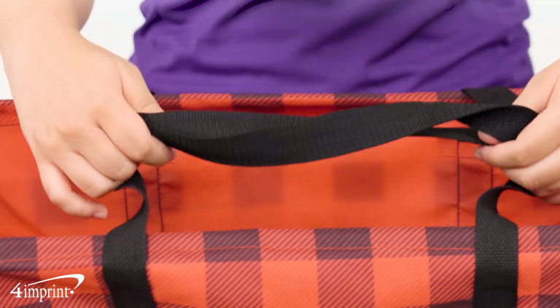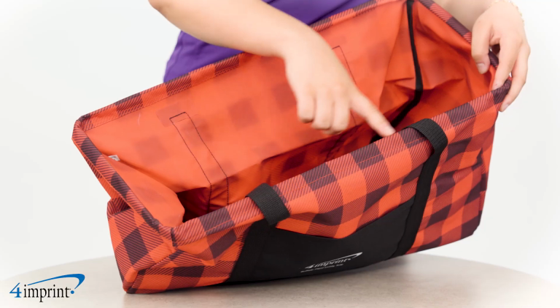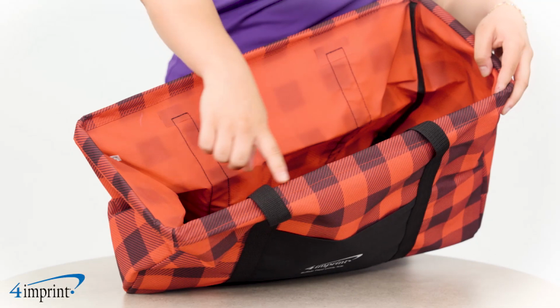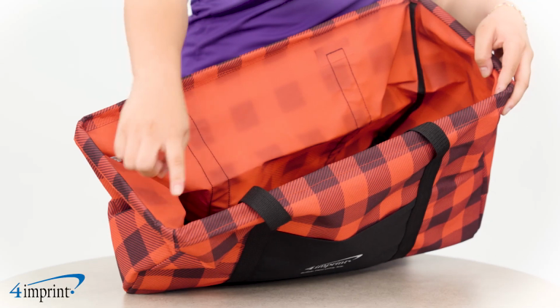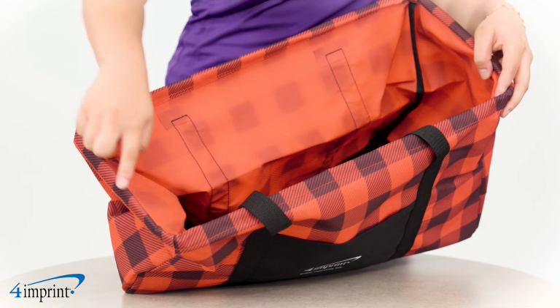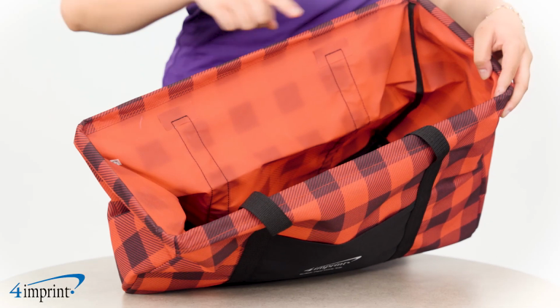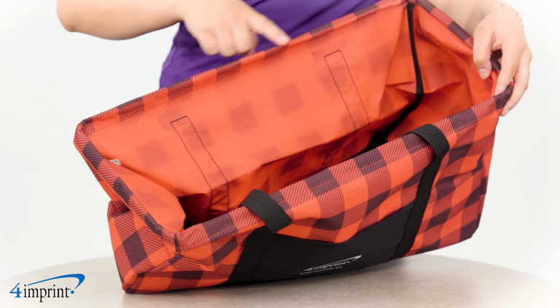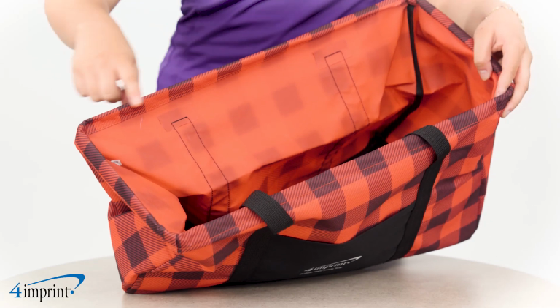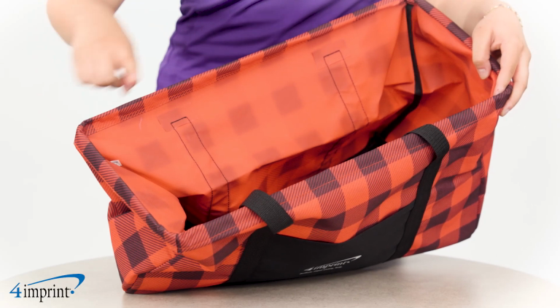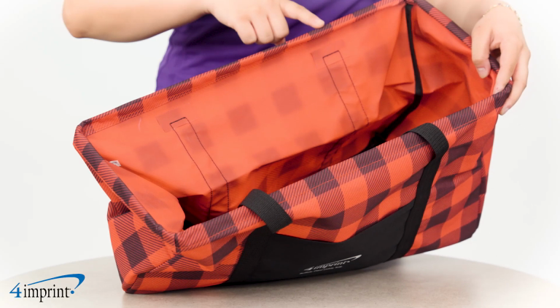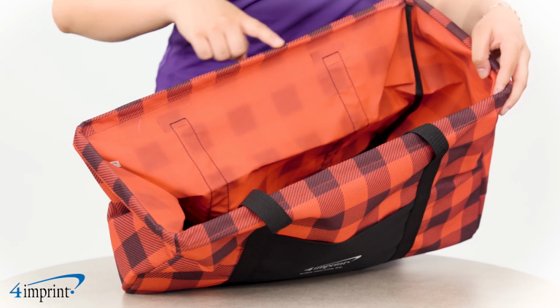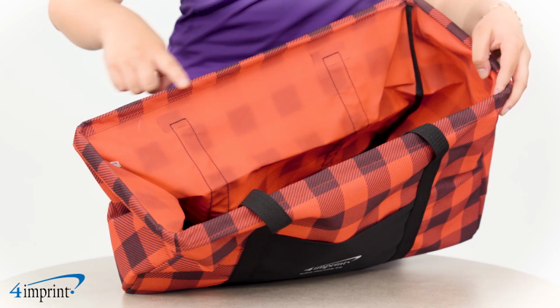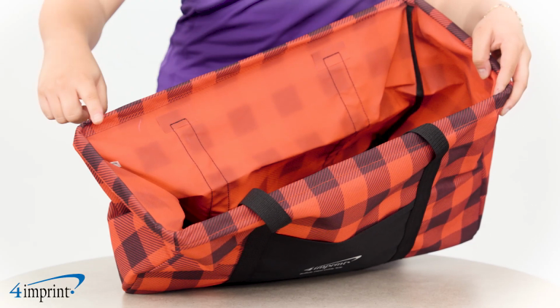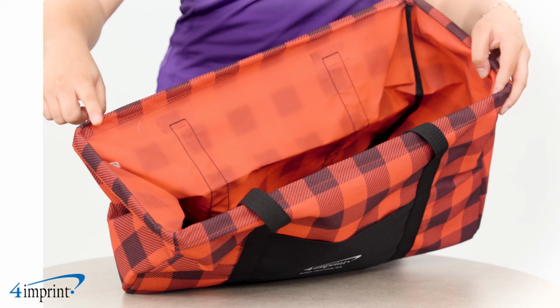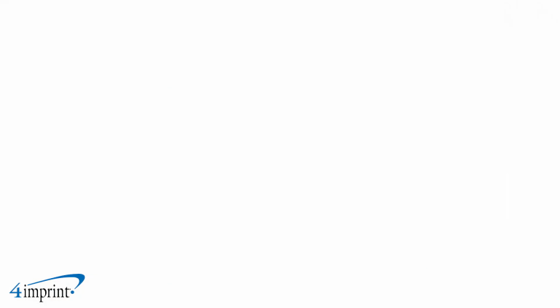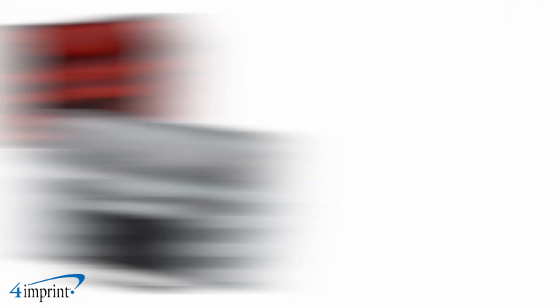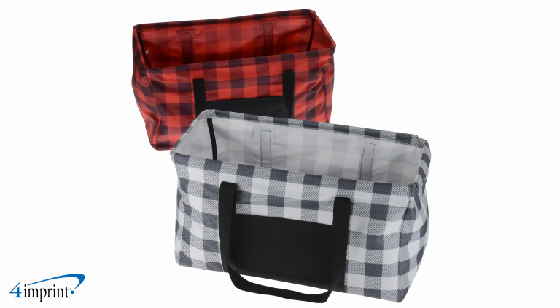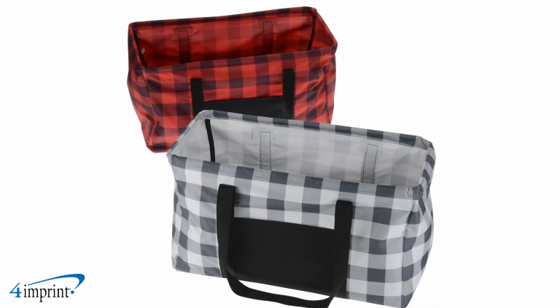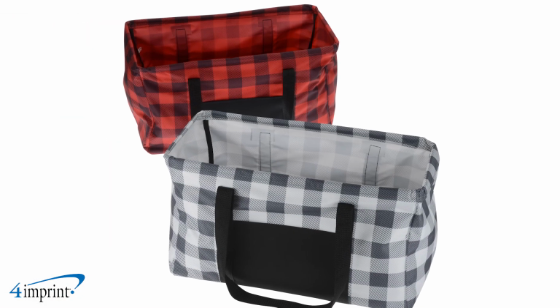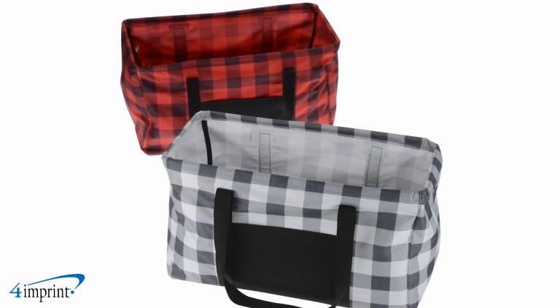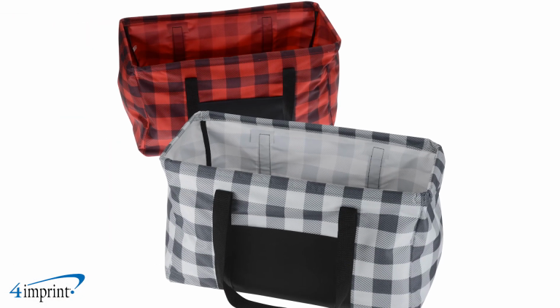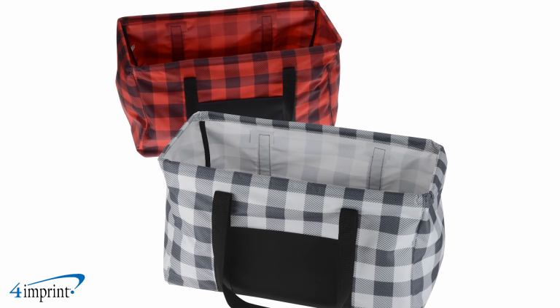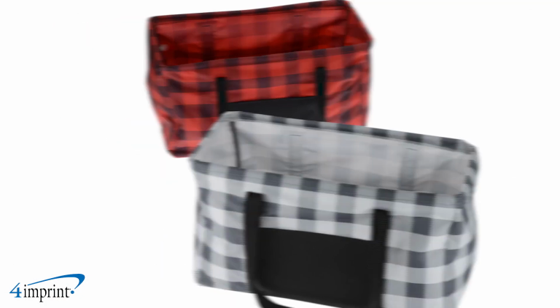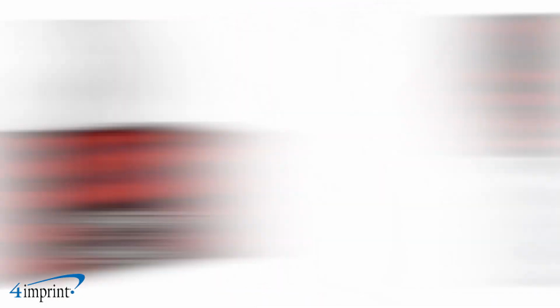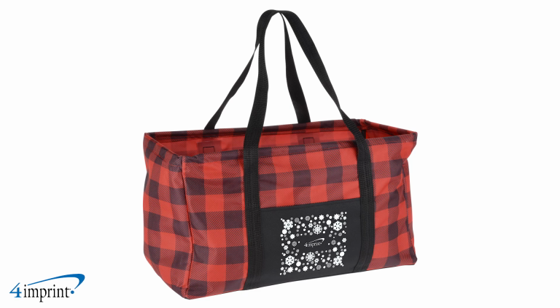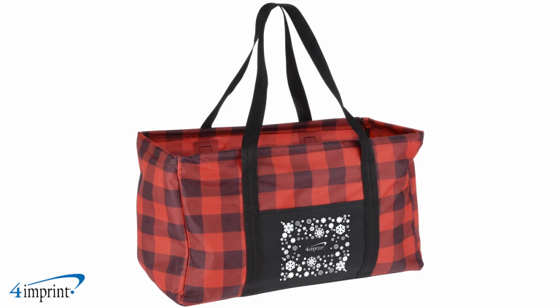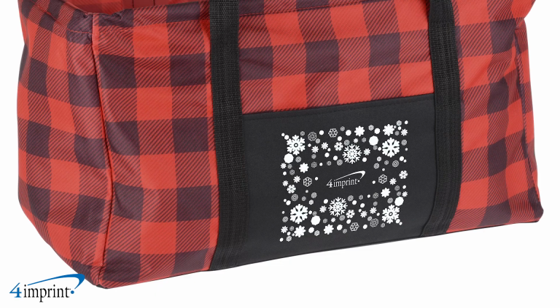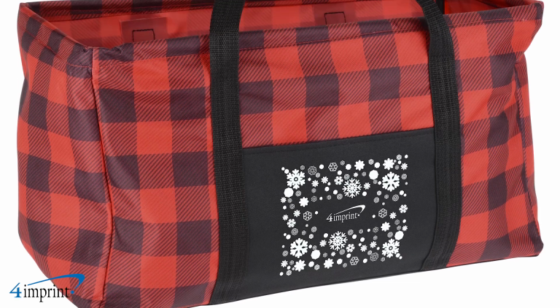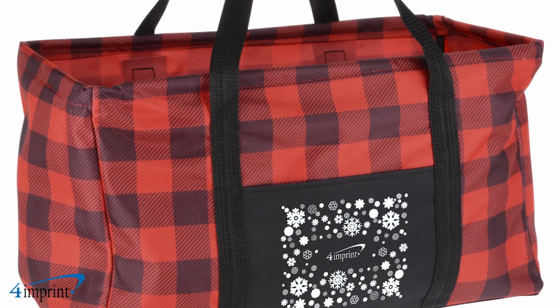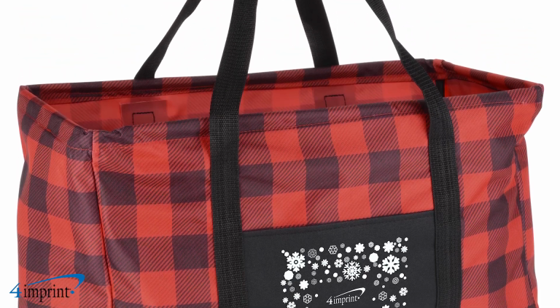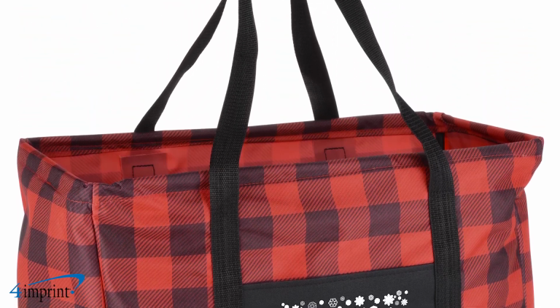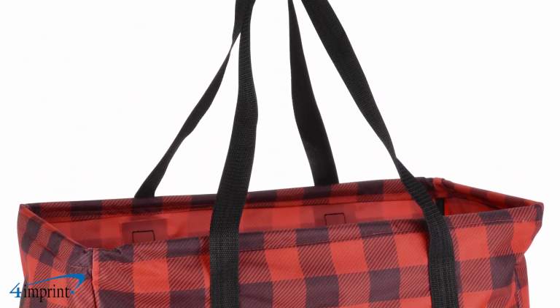A wire frame is sewn within the main compartment's top seam, providing support and helping it keep its rectangular shape. The Buffalo Plaid pattern is seen throughout the tote and is available in different colors. Your logo is placed as a one color imprint centered on the front pocket.